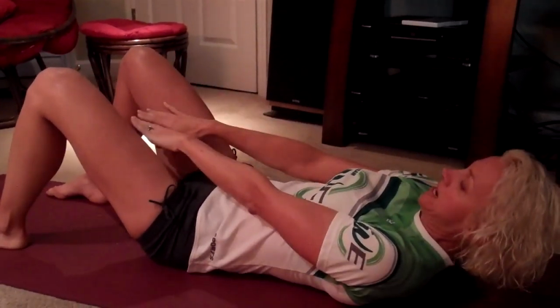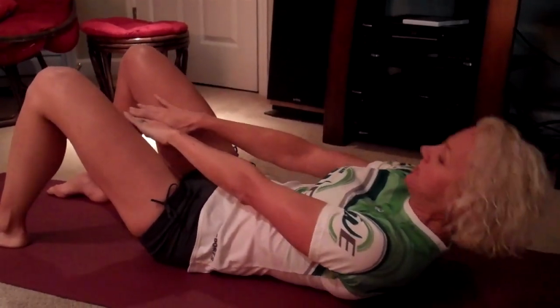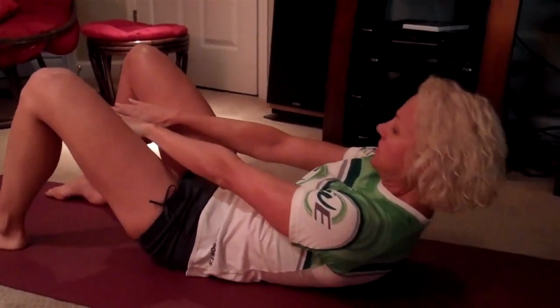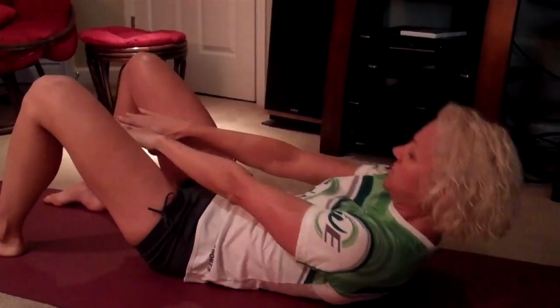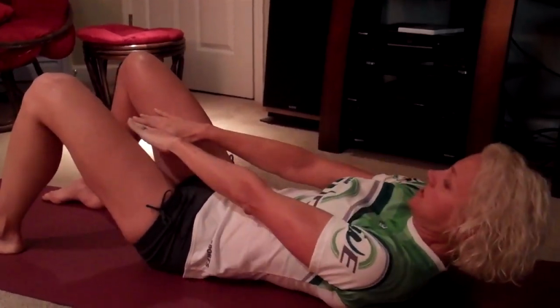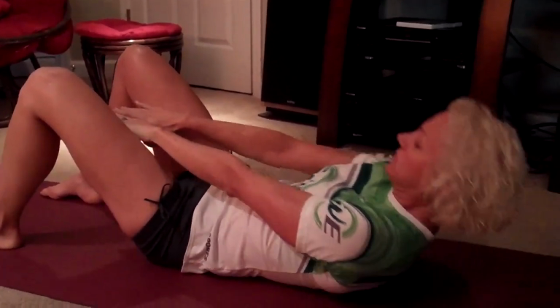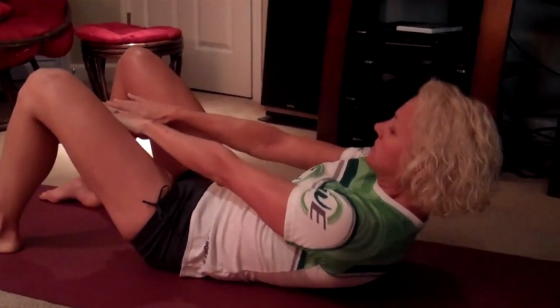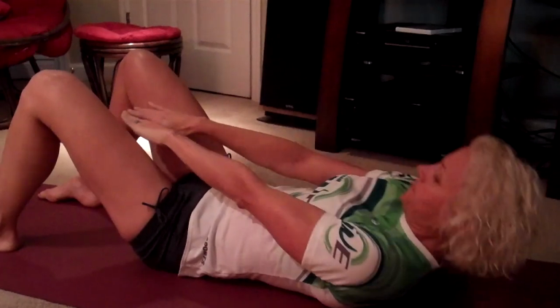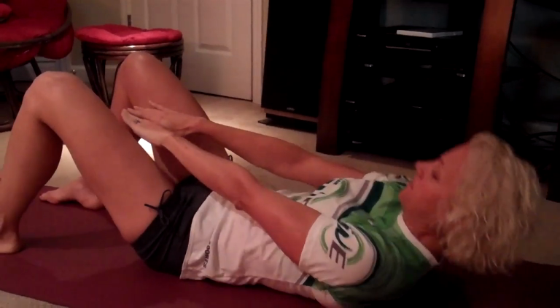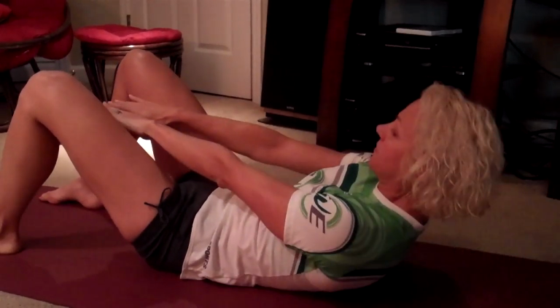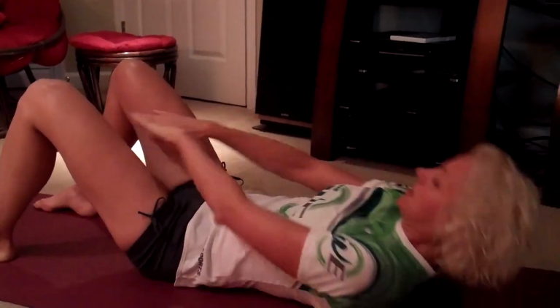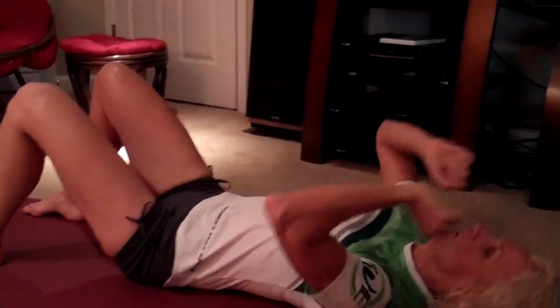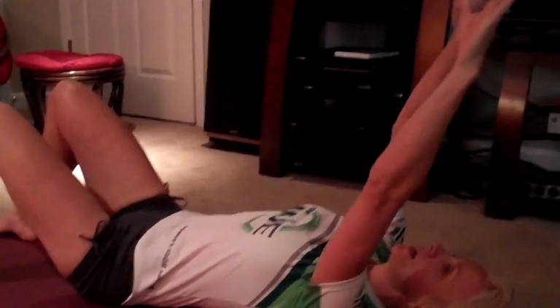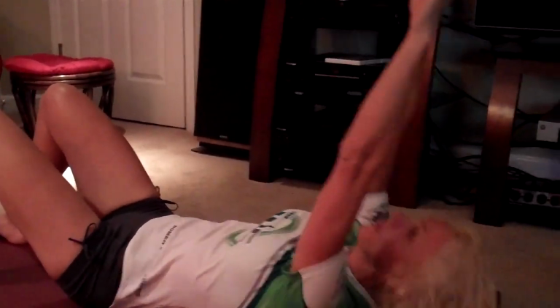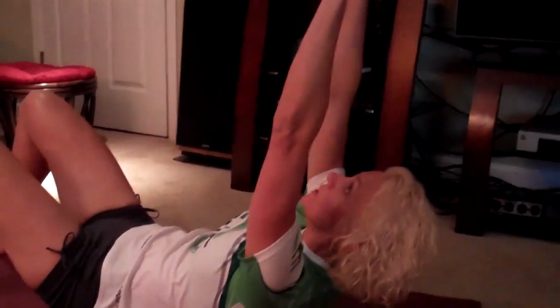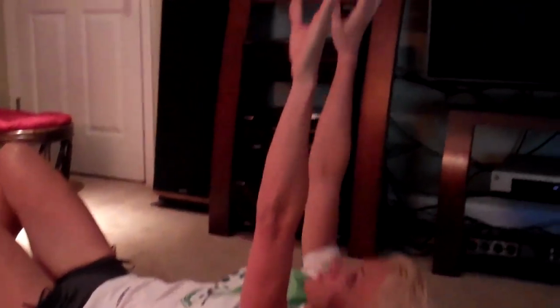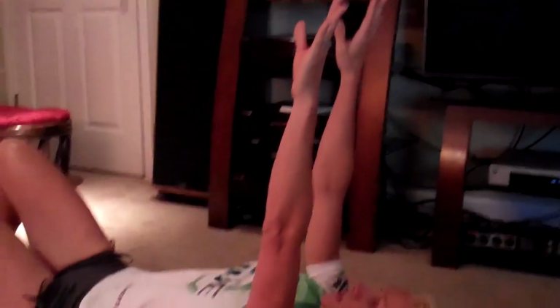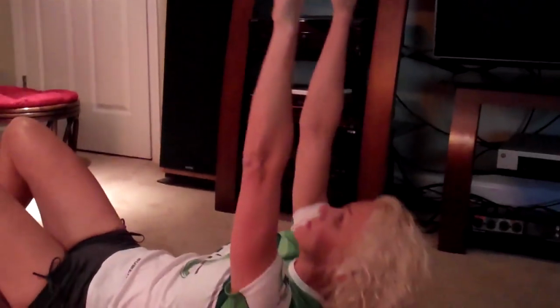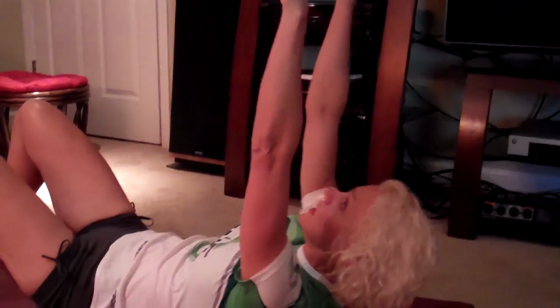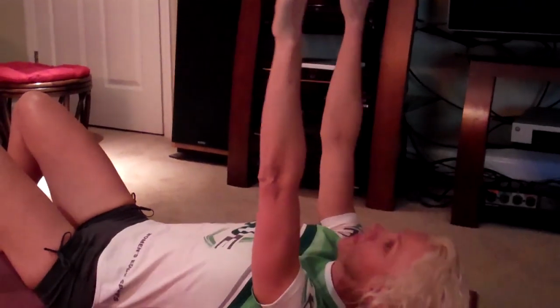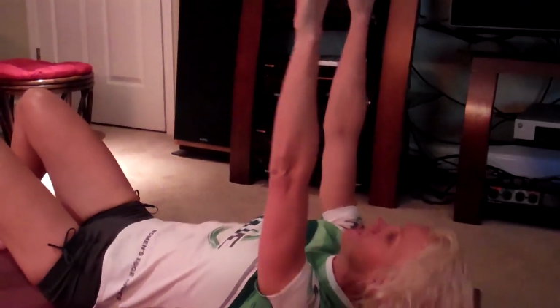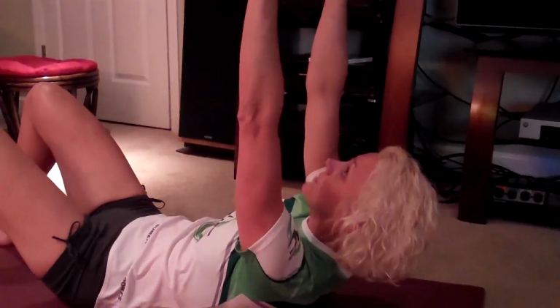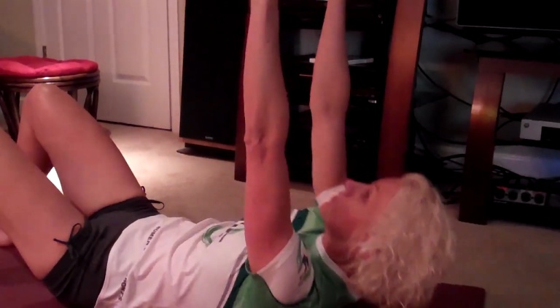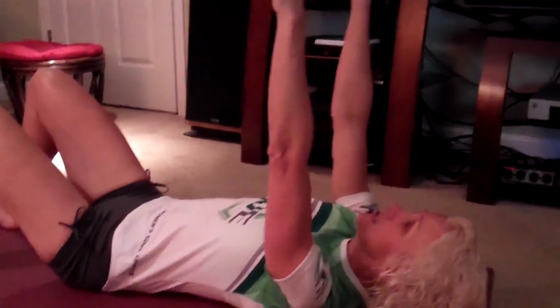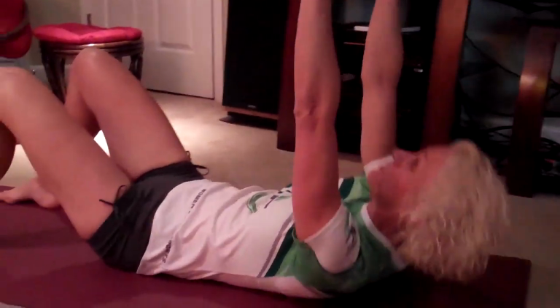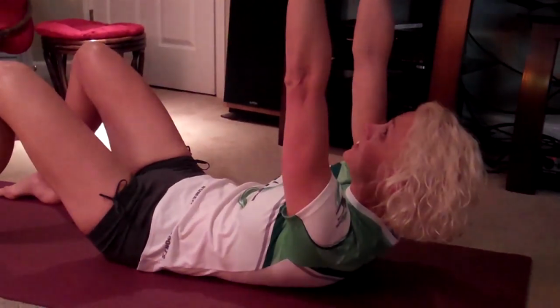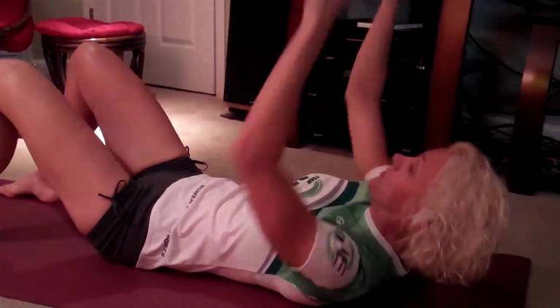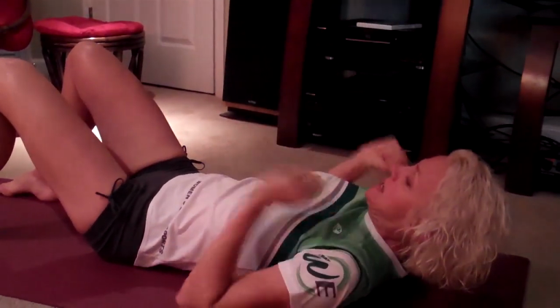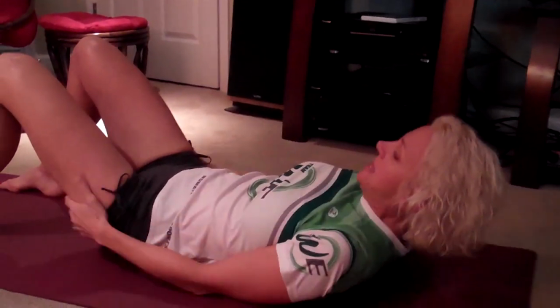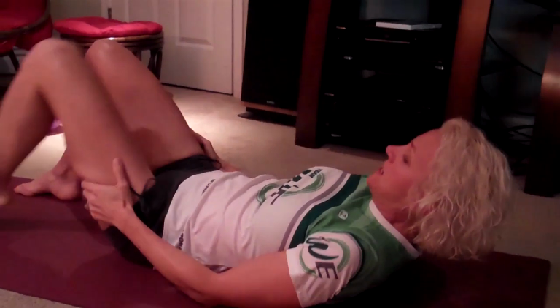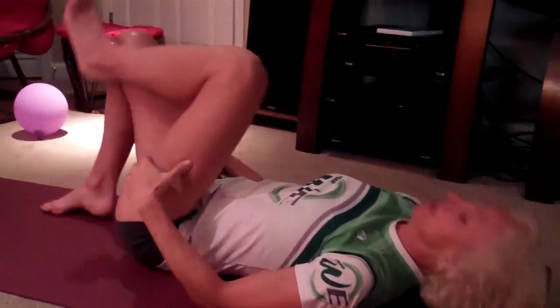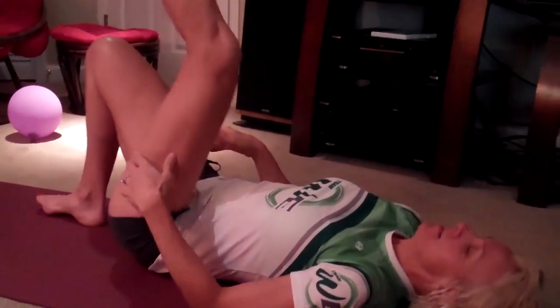Bring your hands to the middle and reach, then bring your hands up and reach. Start with 5 or 6 reps, work your way up to 10, maybe 15 reps.